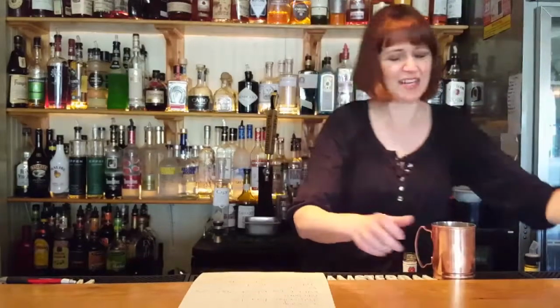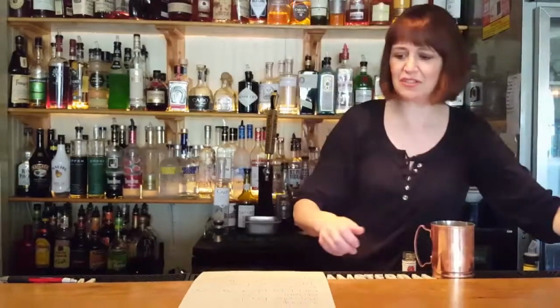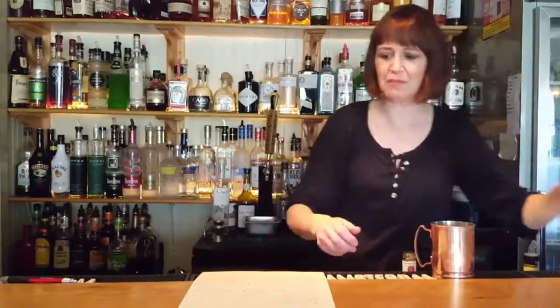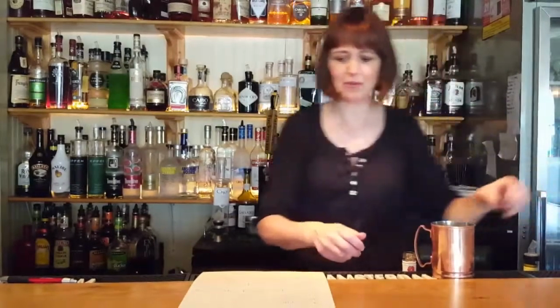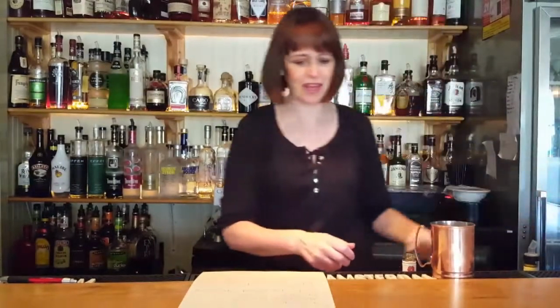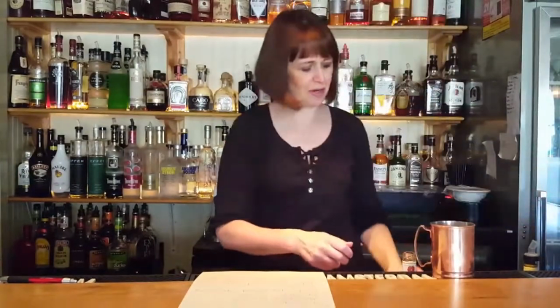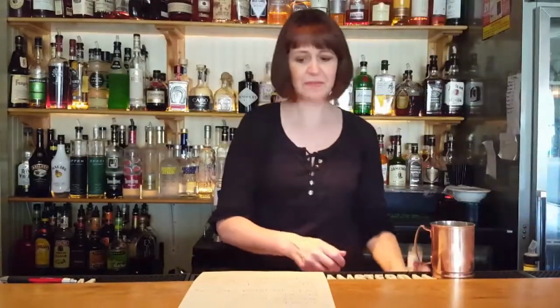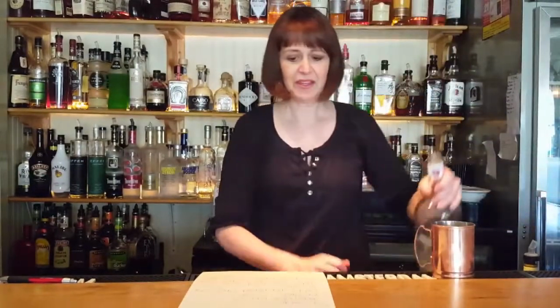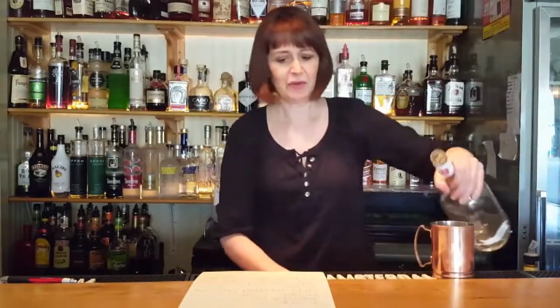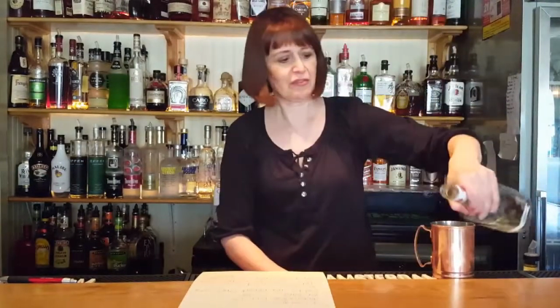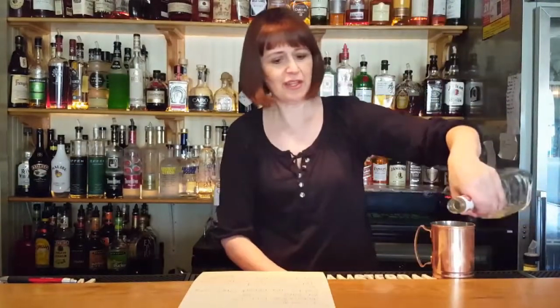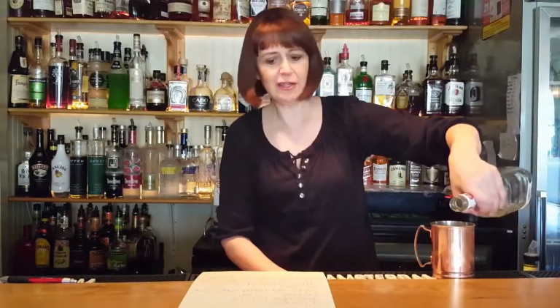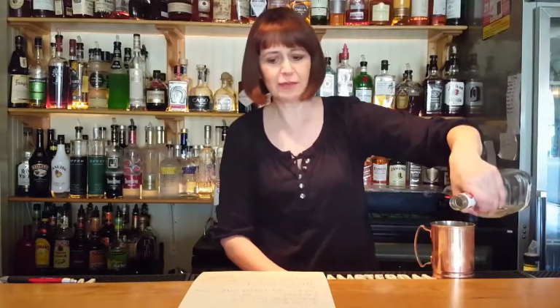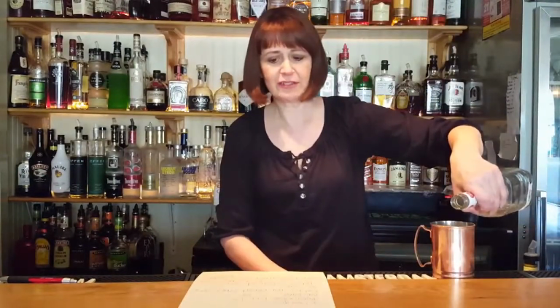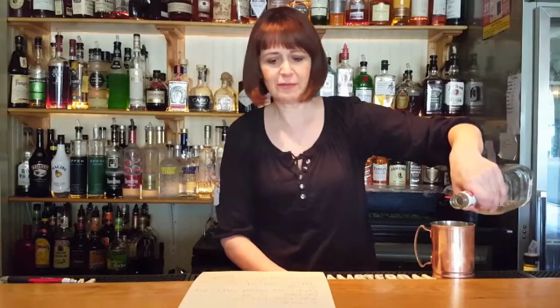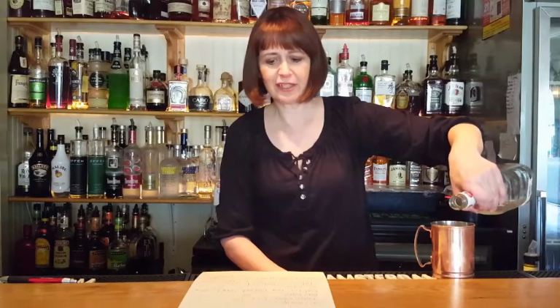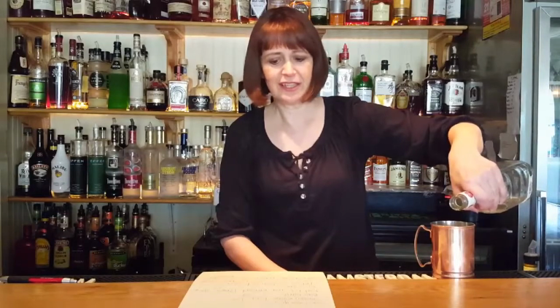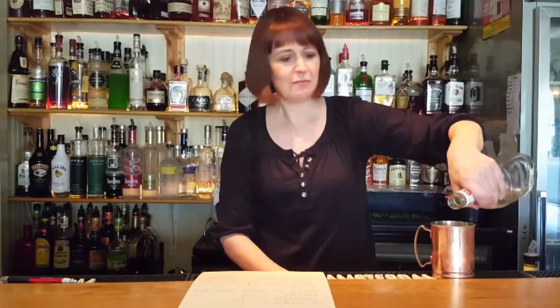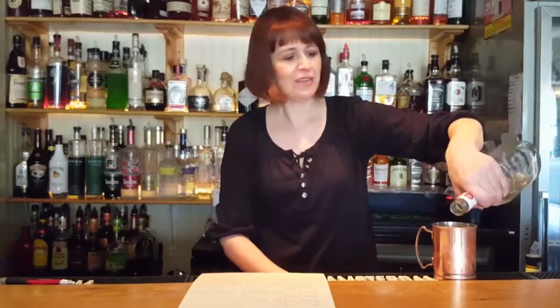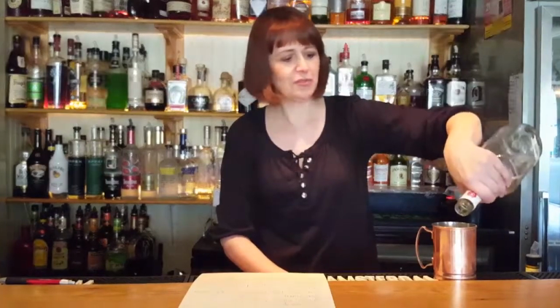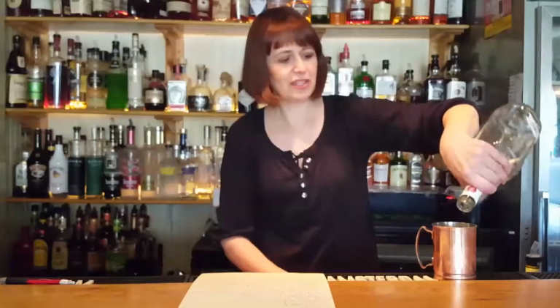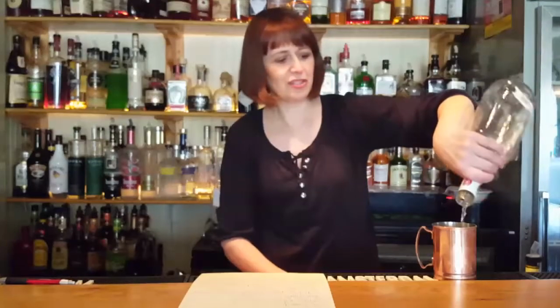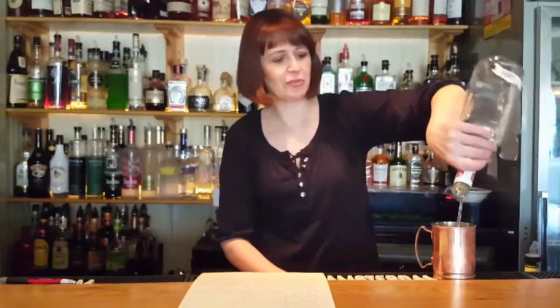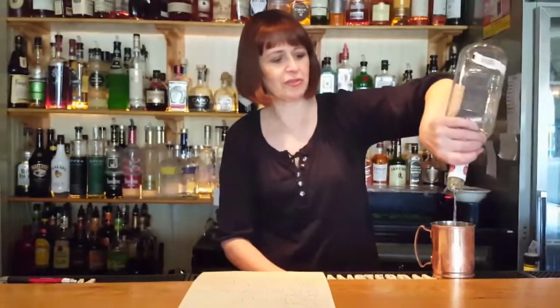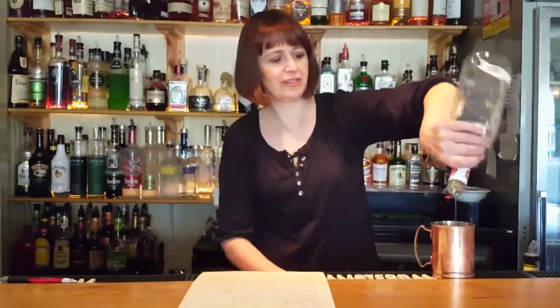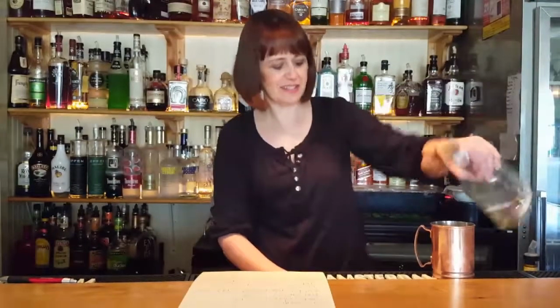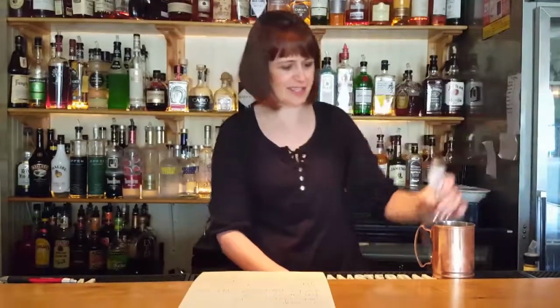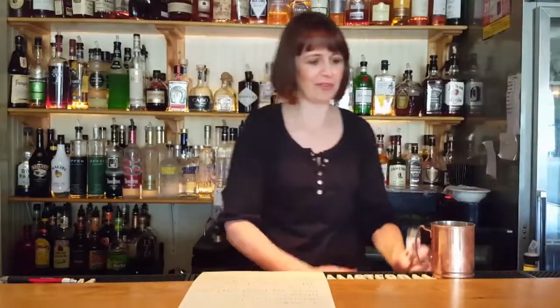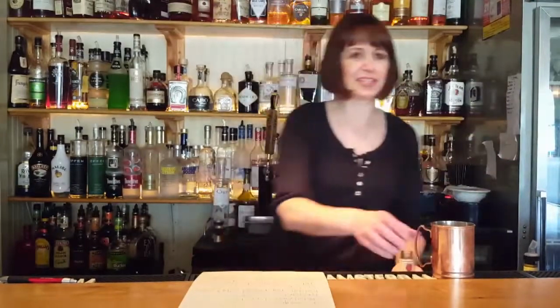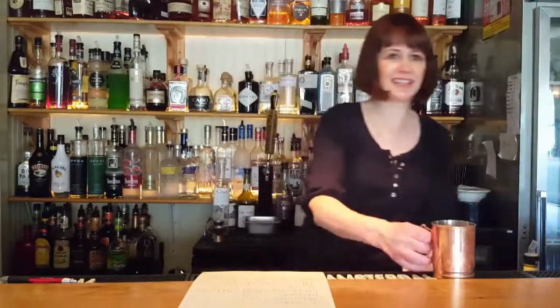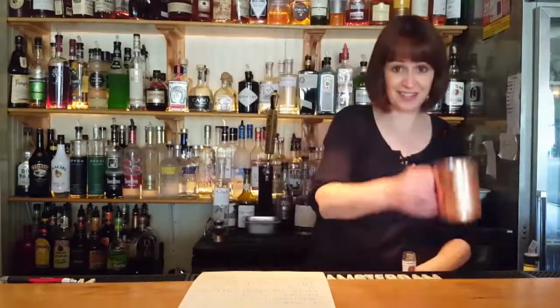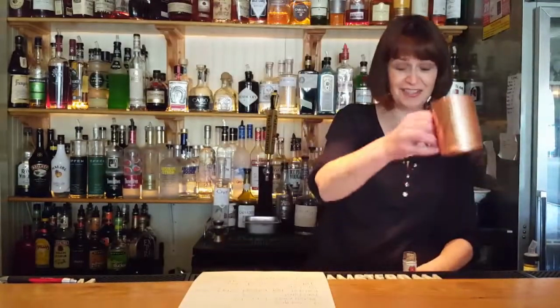And we'll top it with our wonderful — what the hell's the name? — Main Root Ginger Brew. And doesn't that sound refreshing? Cheers.